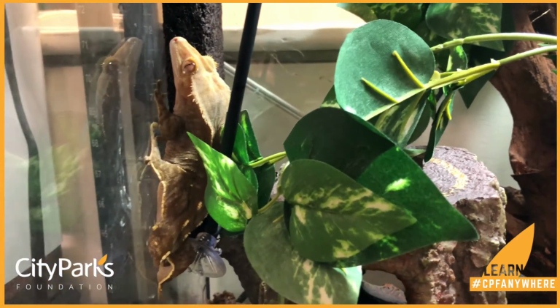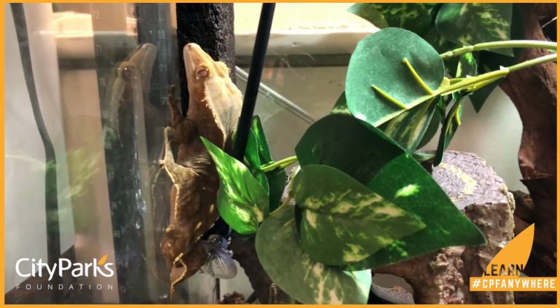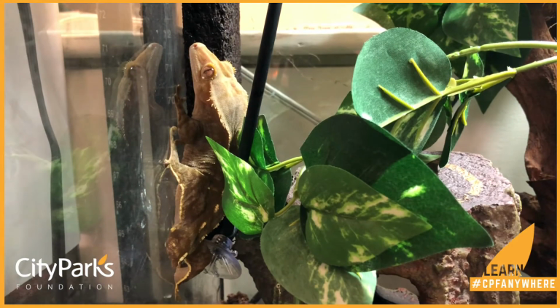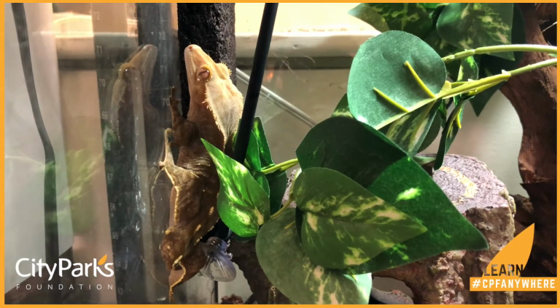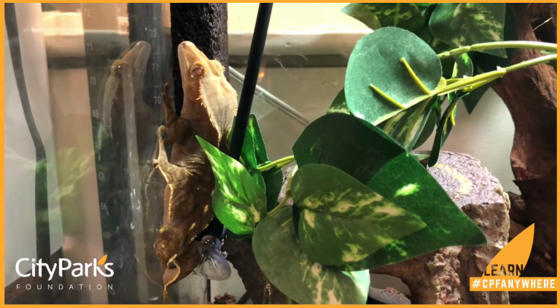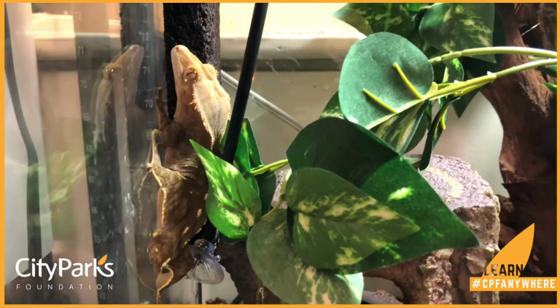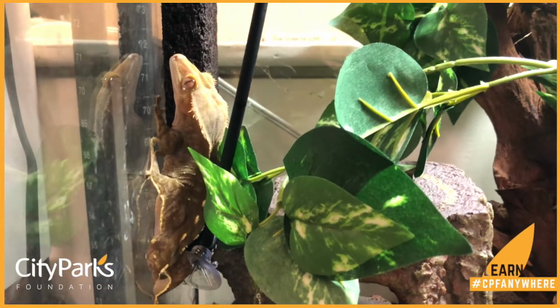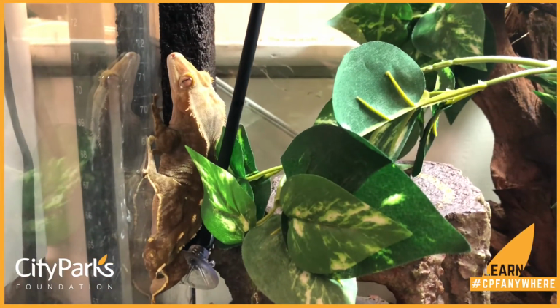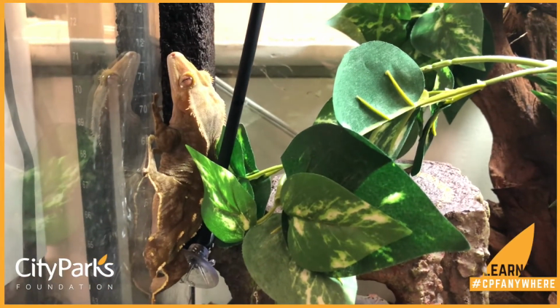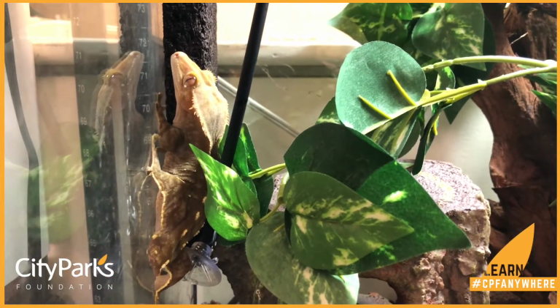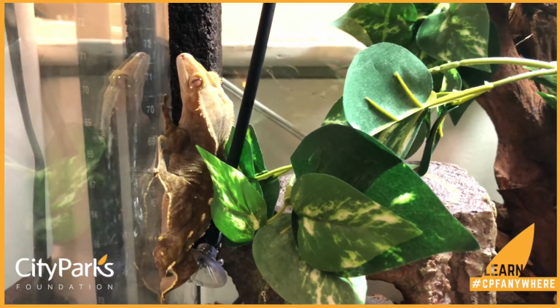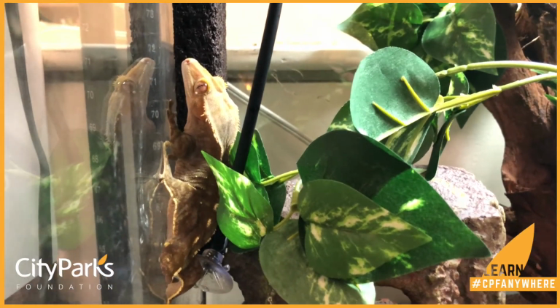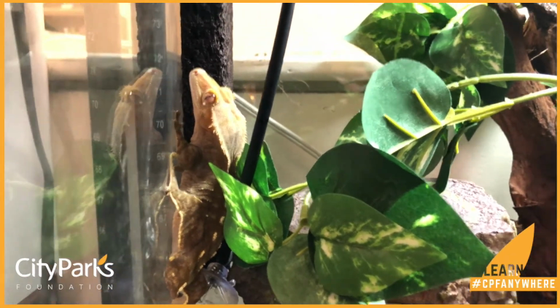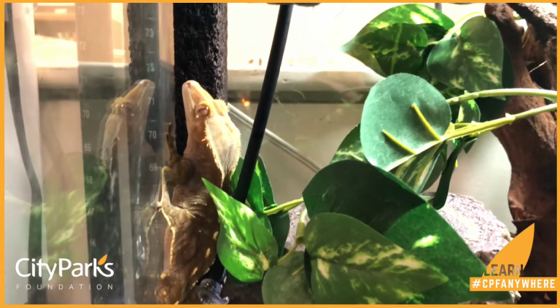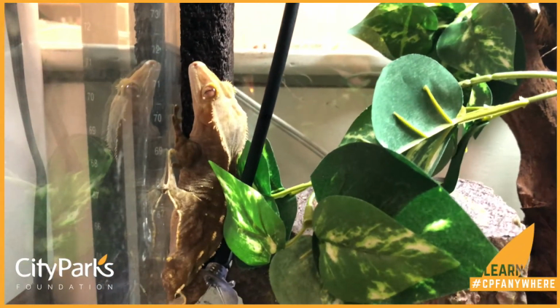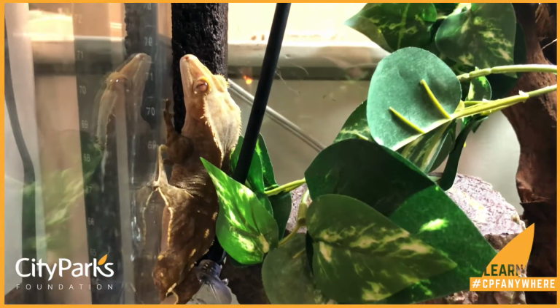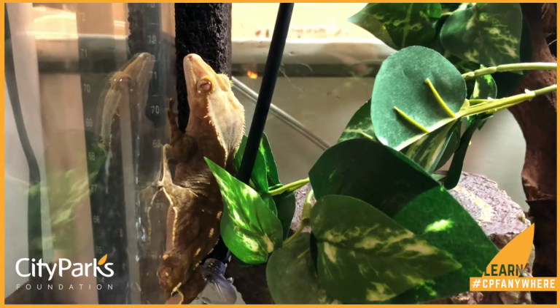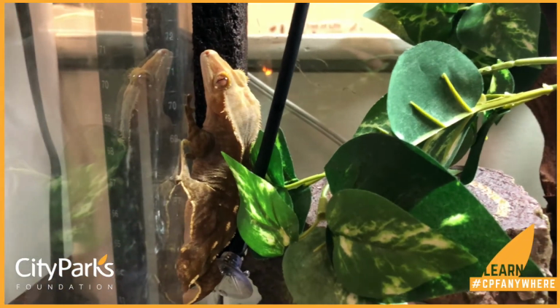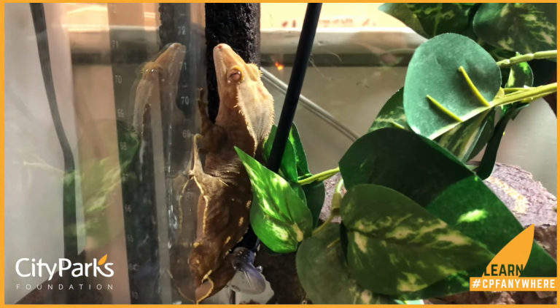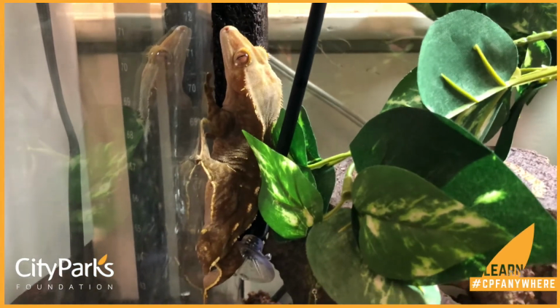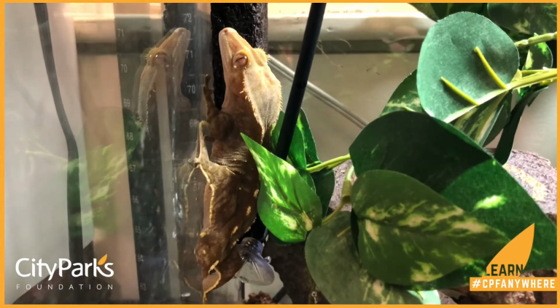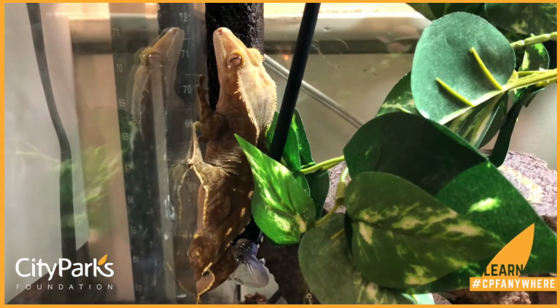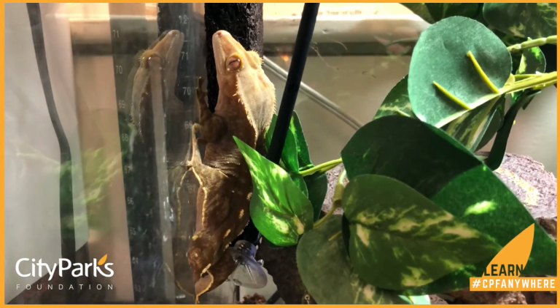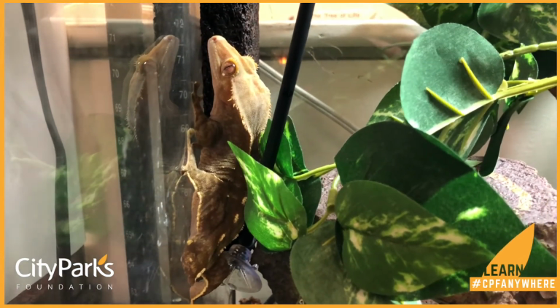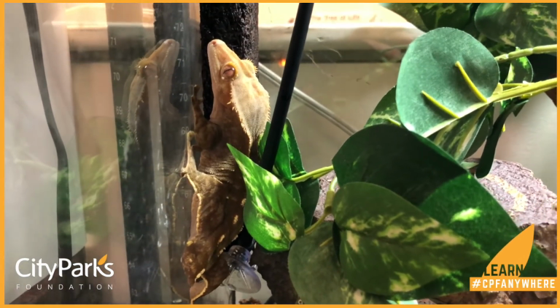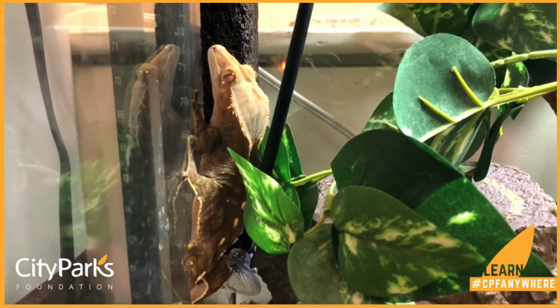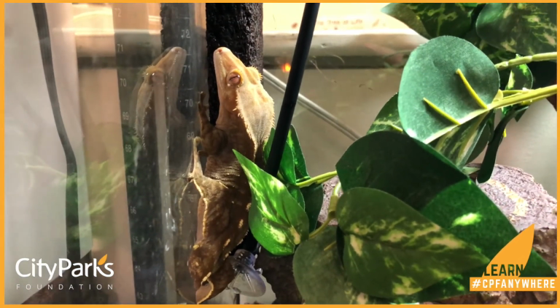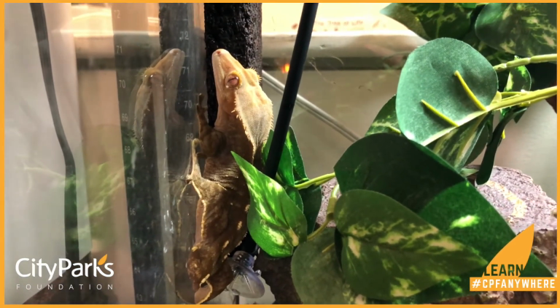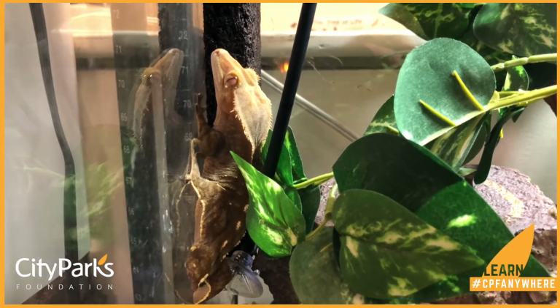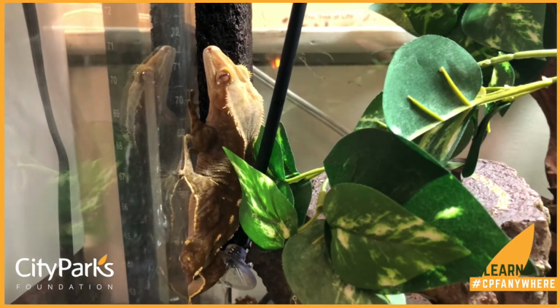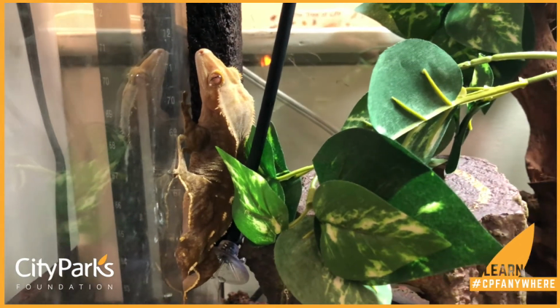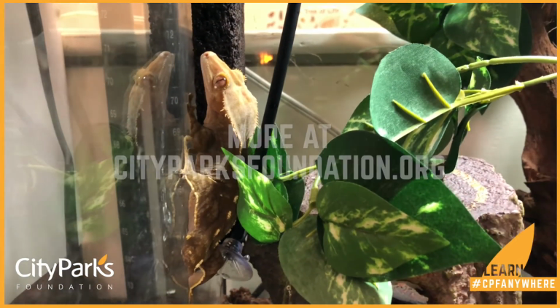His color is usually a green, but it could be a brighter green, it can be a duller green, it can be more brown — it all depends on where he is sitting within his habitat.